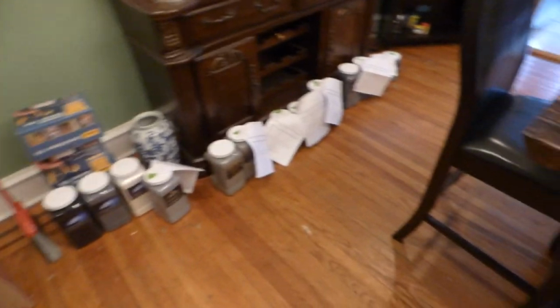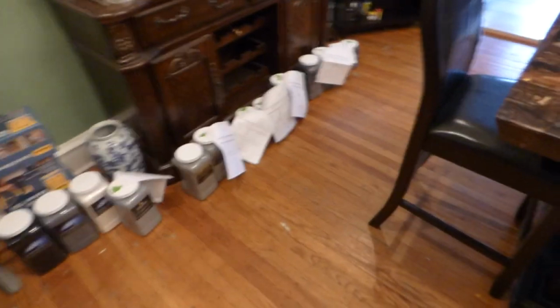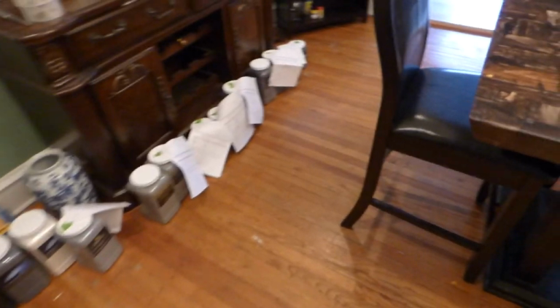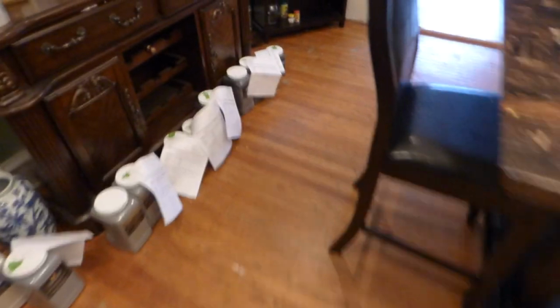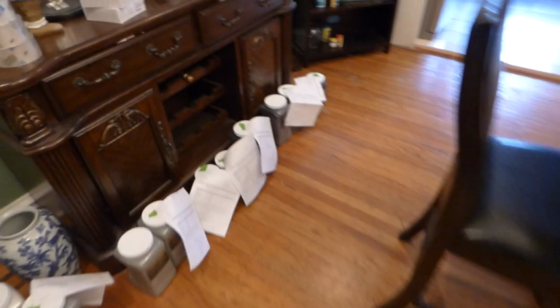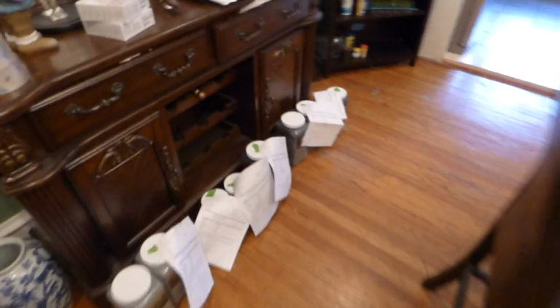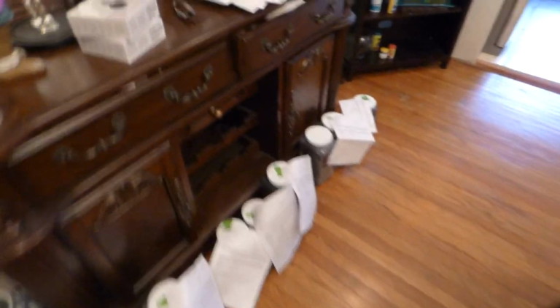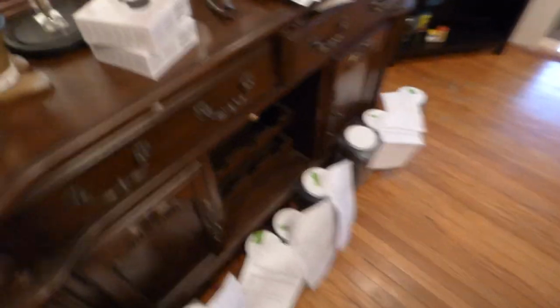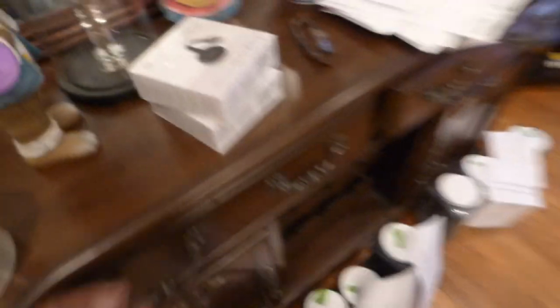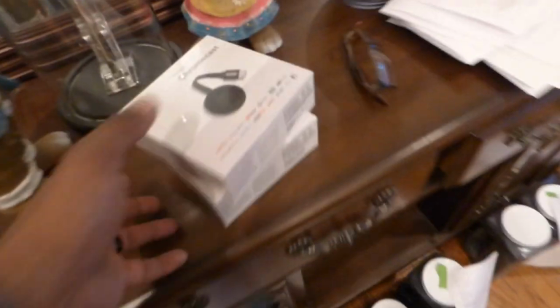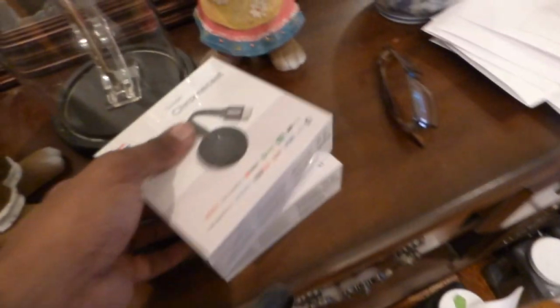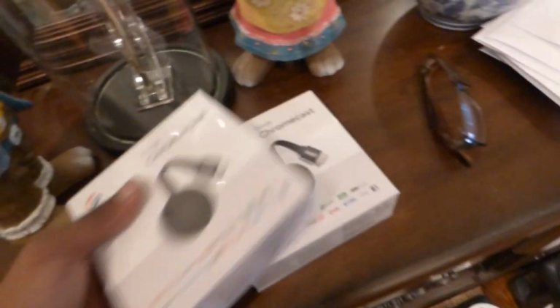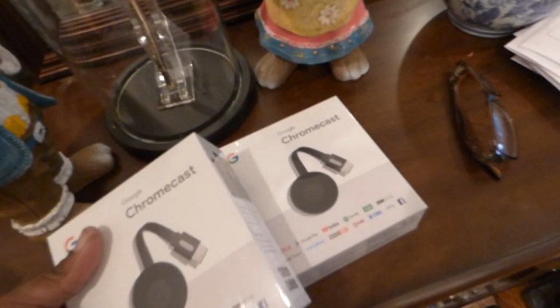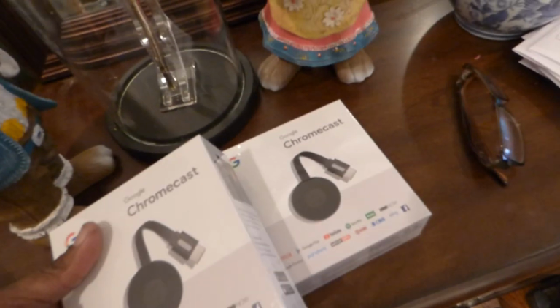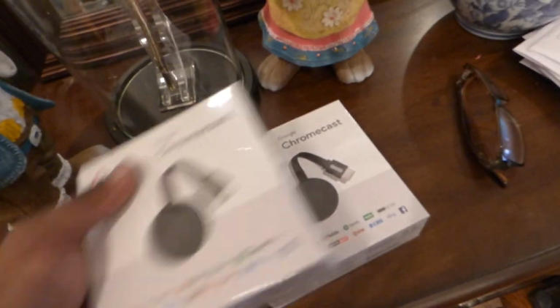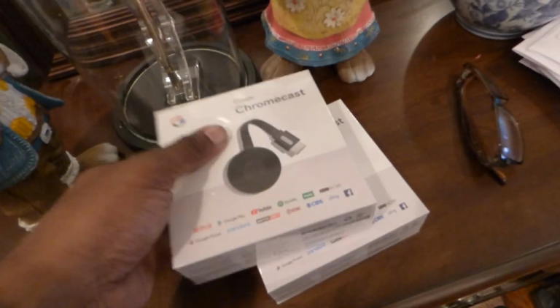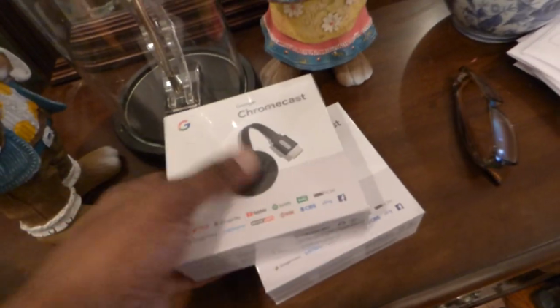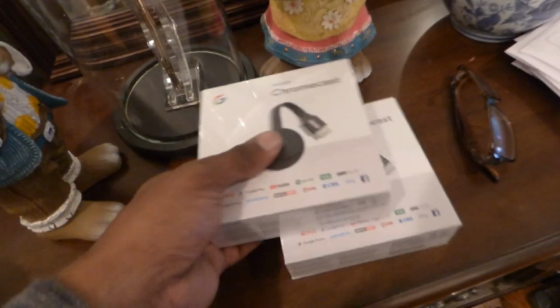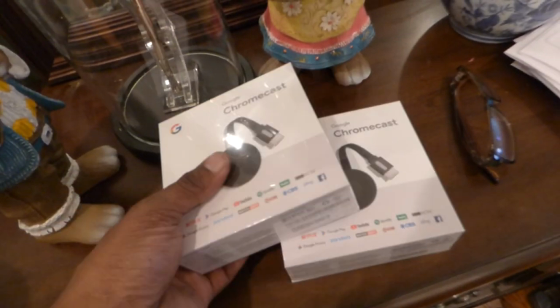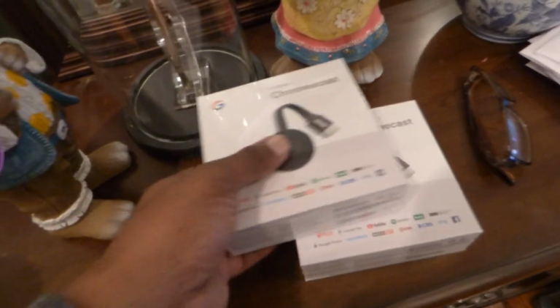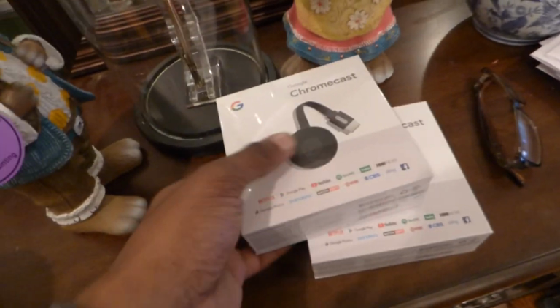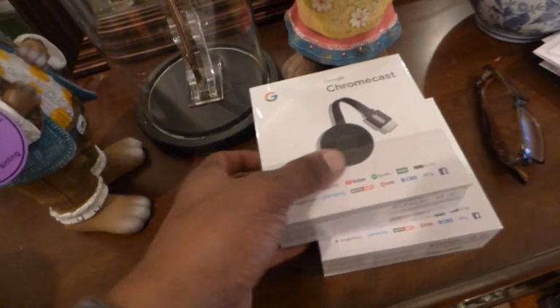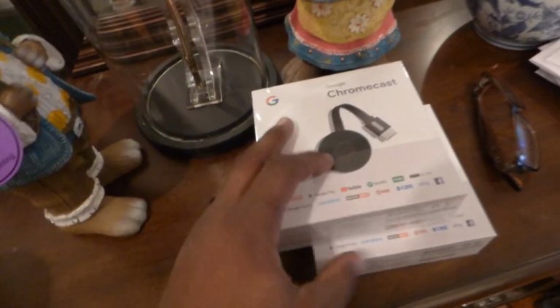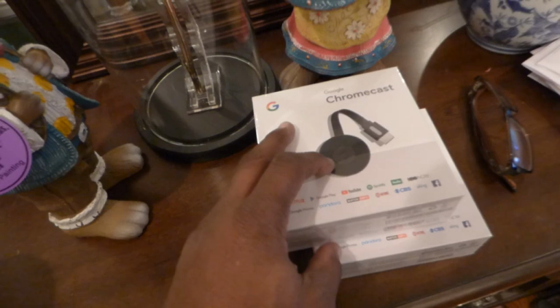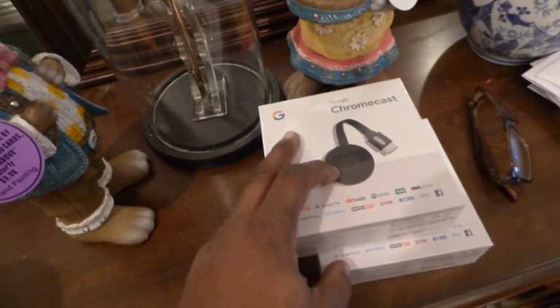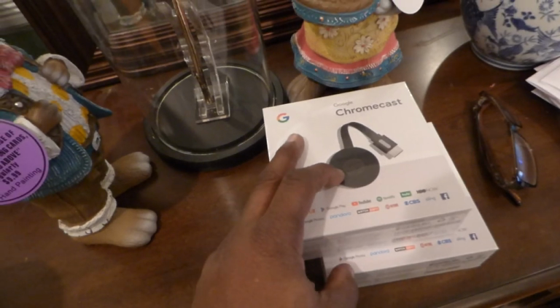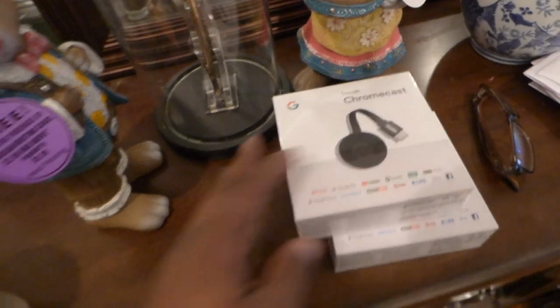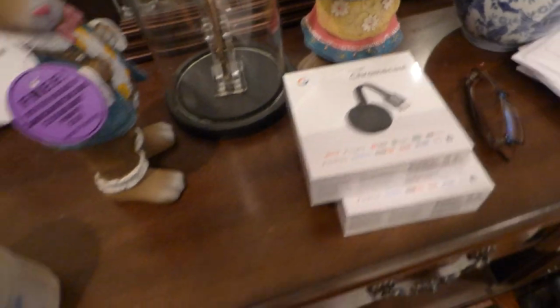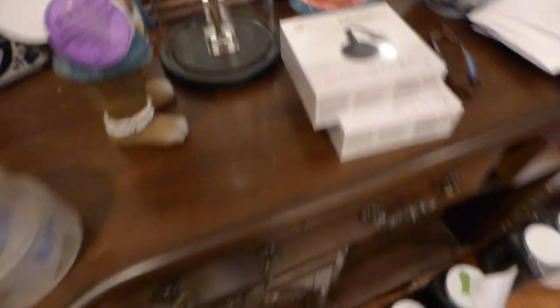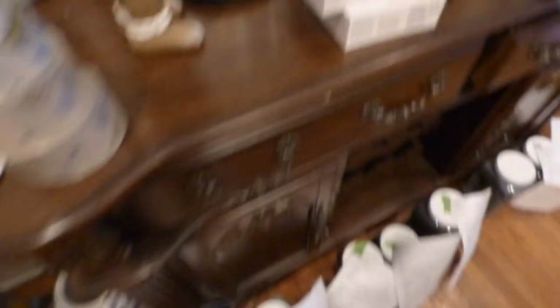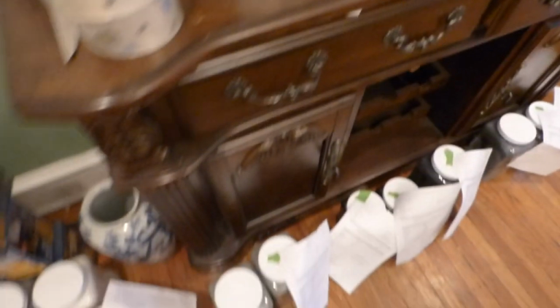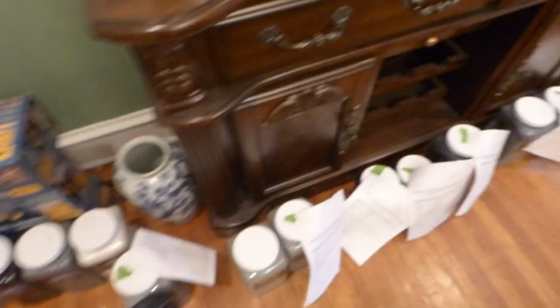Oh yeah, these are the Chromecasts right here. This kit is sold out. We don't have them anymore — they sold out. All 20 of them are gone.